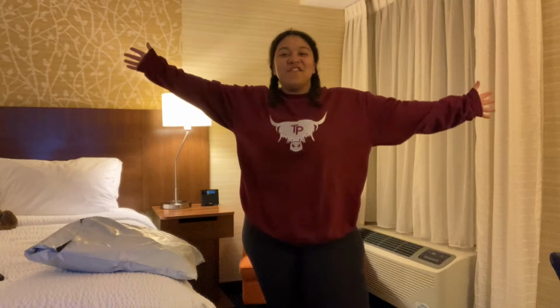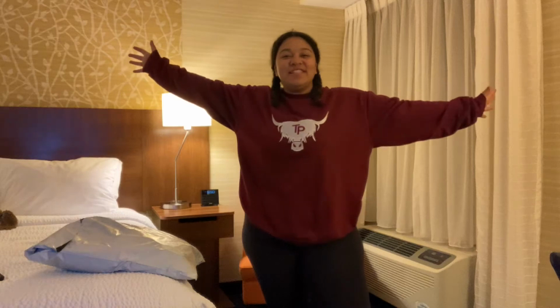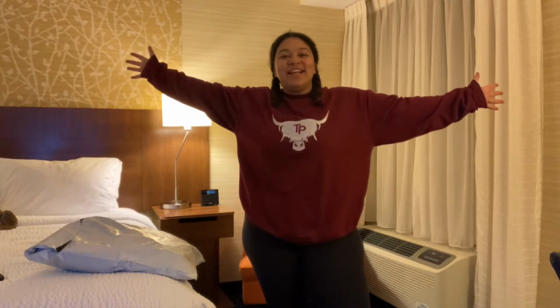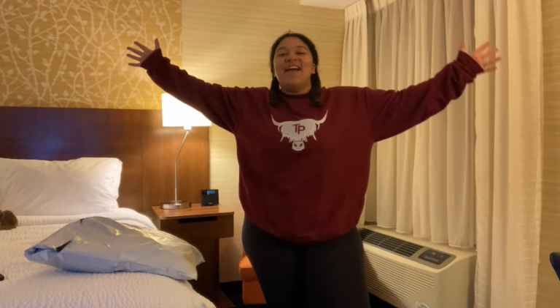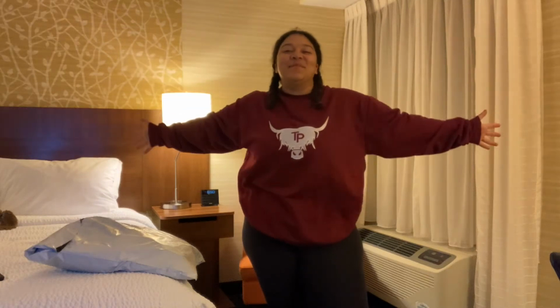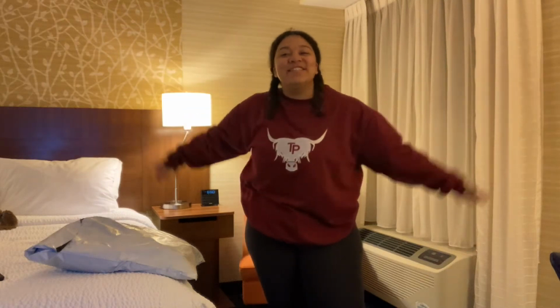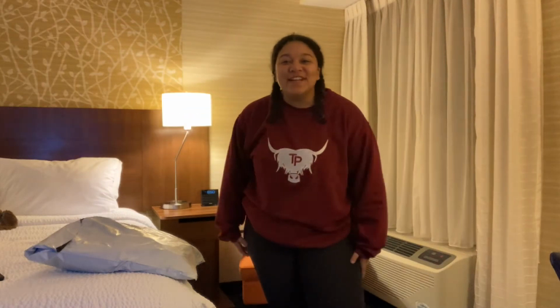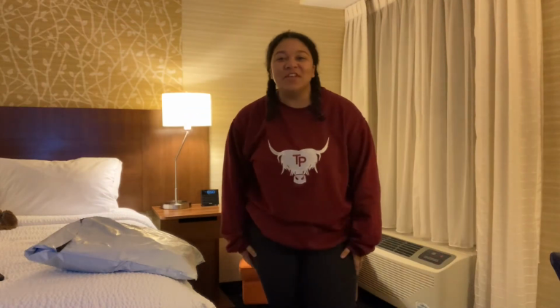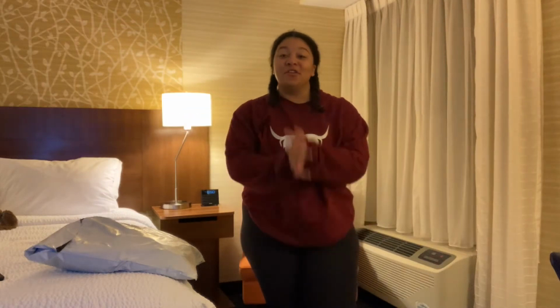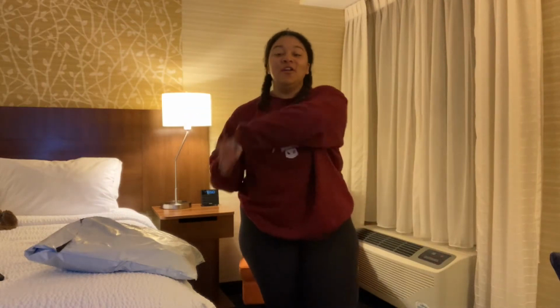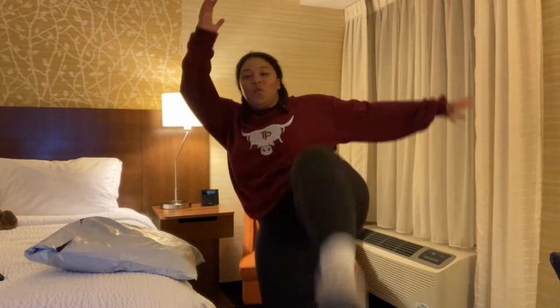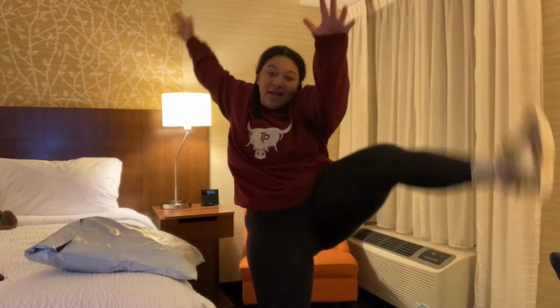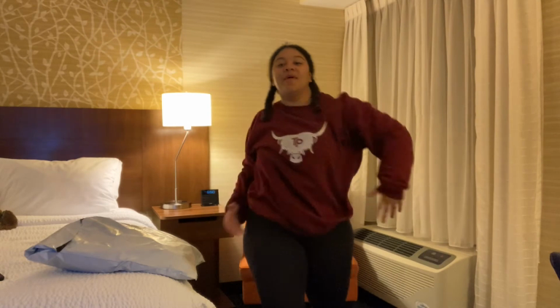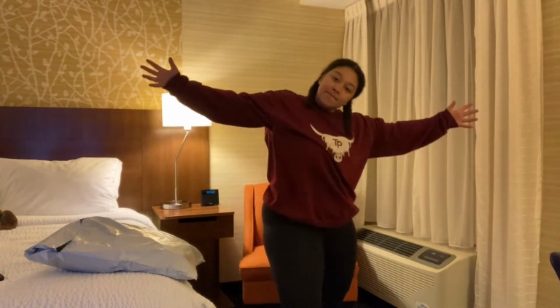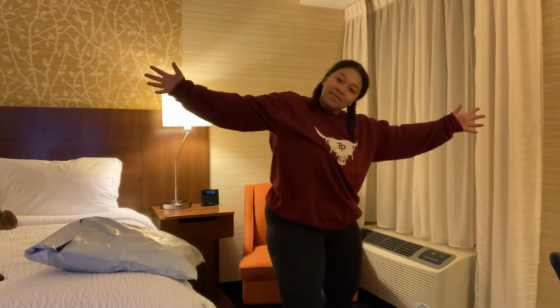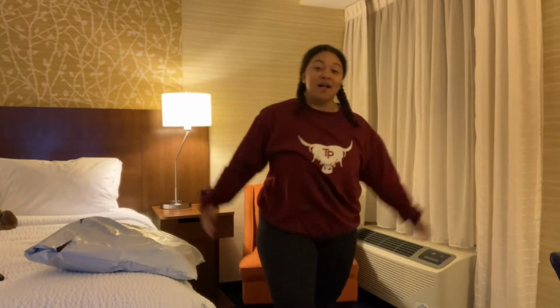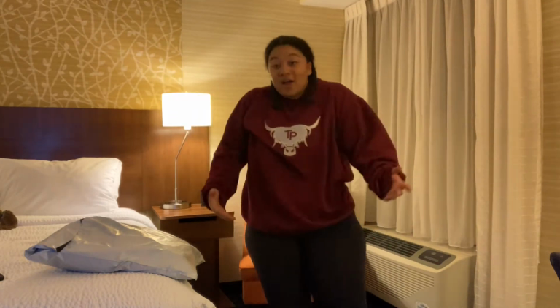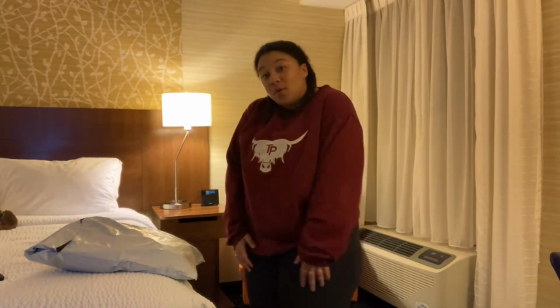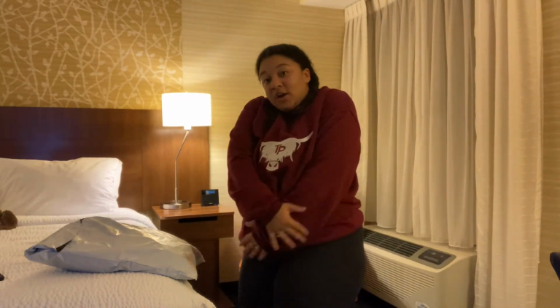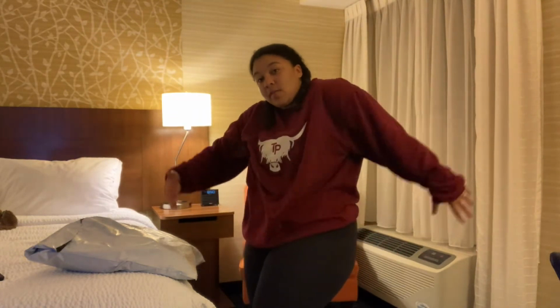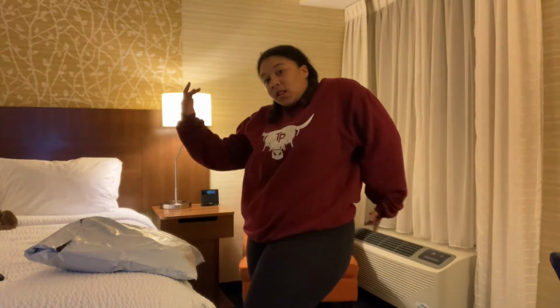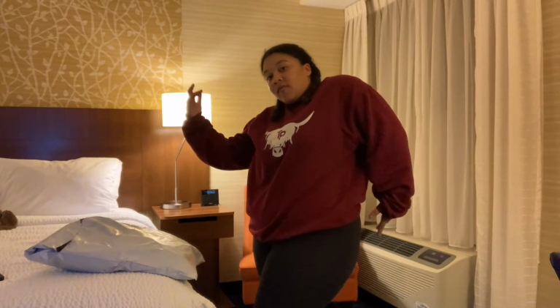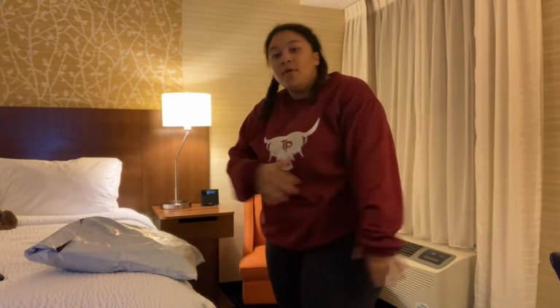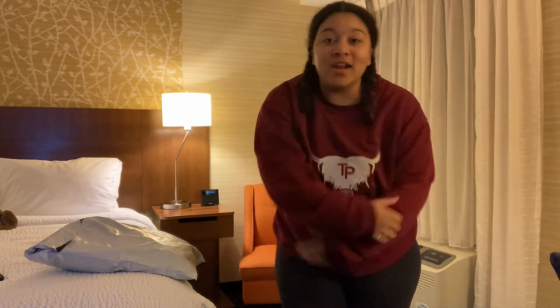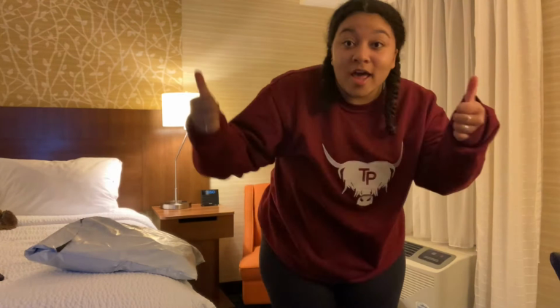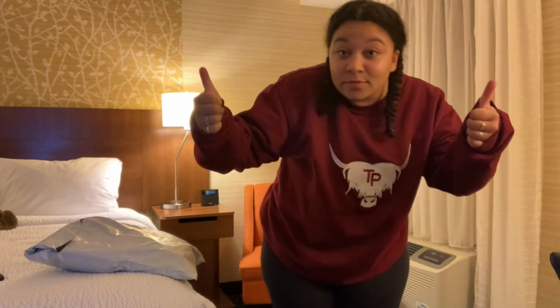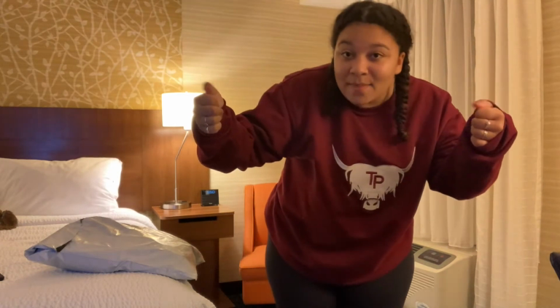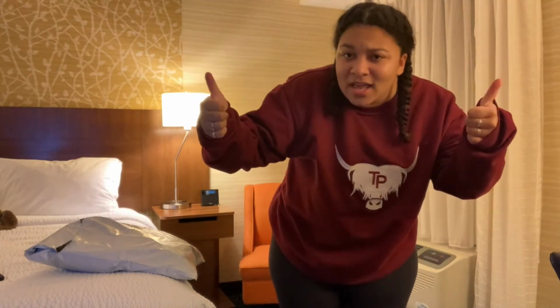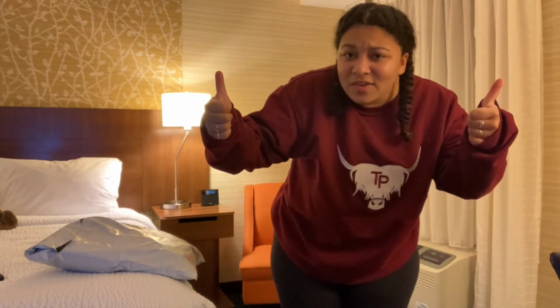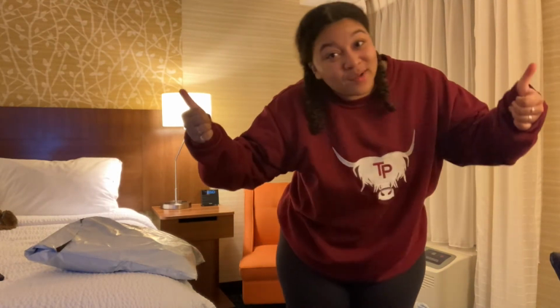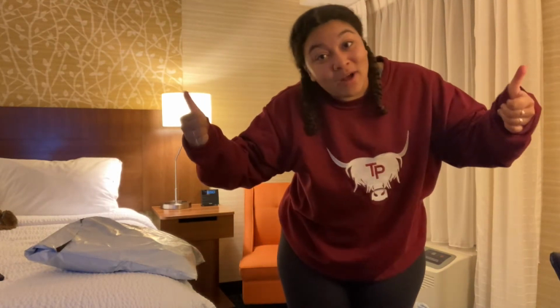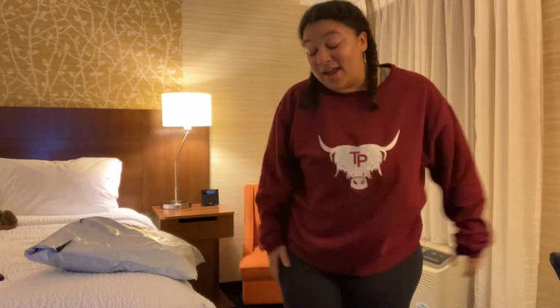Friends, fans, haters — hello and welcome back to another video. If you're new here, what's up? My name's Erica. I hope you maybe like the vibe, go ahead and subscribe and give the video a thumbs up while you're at it.